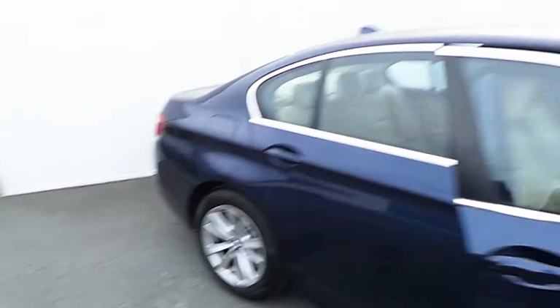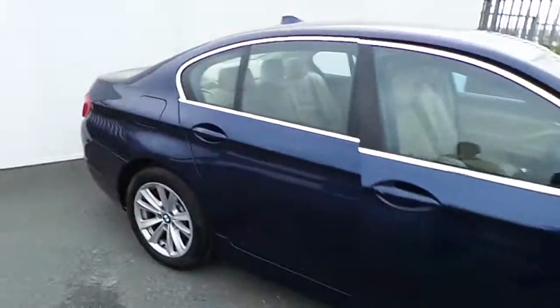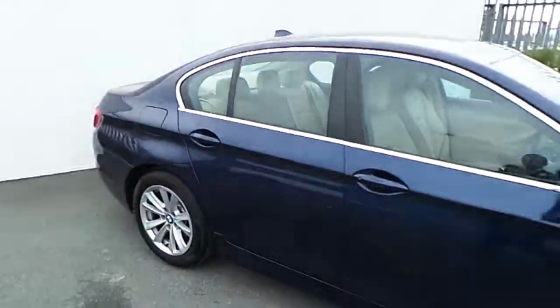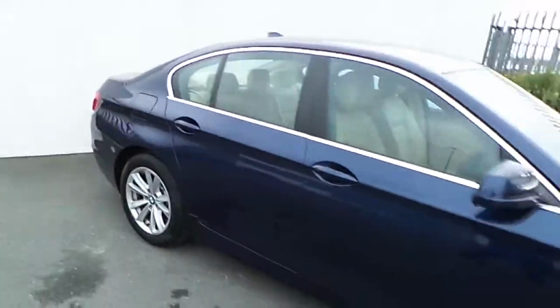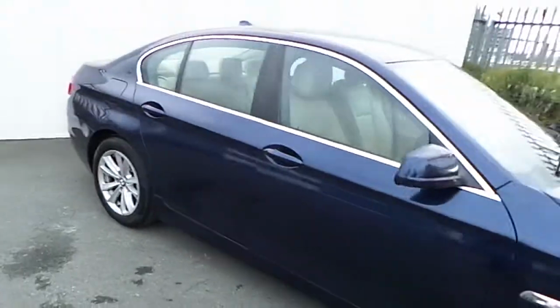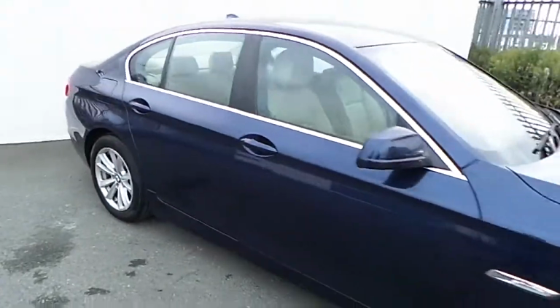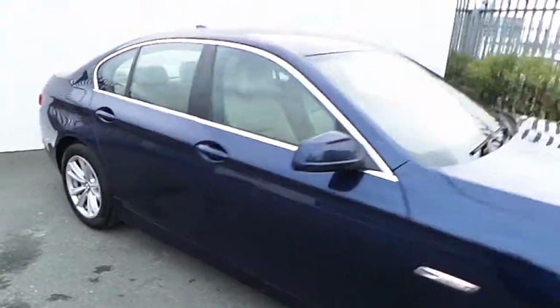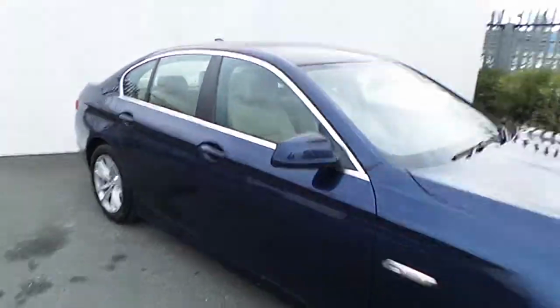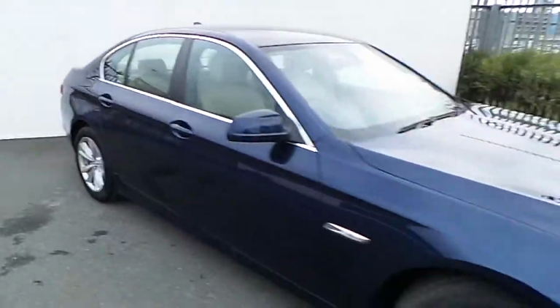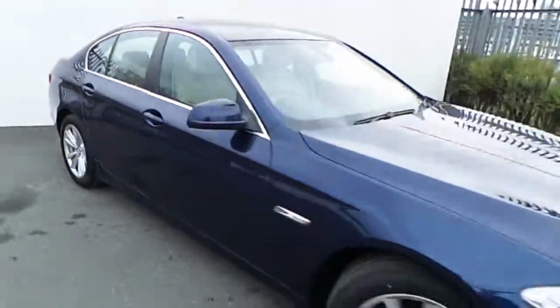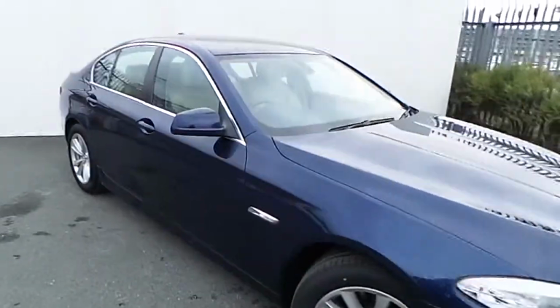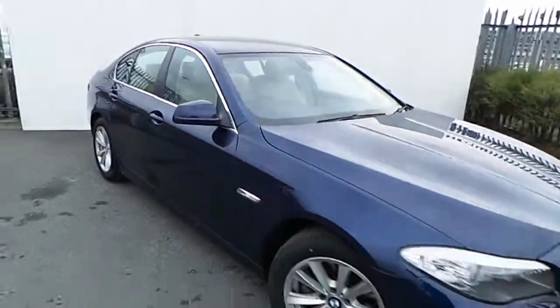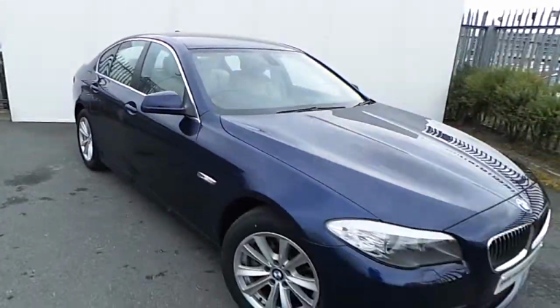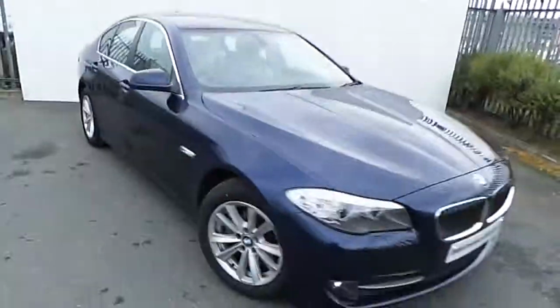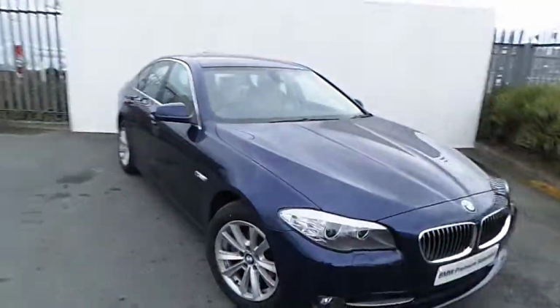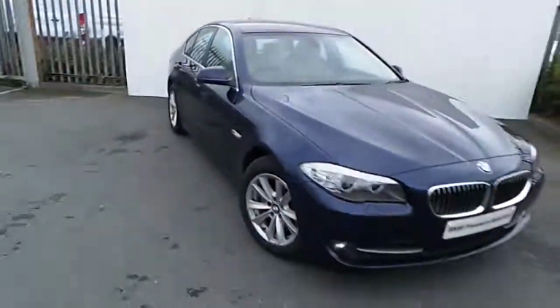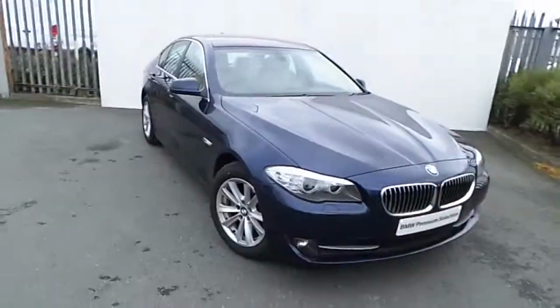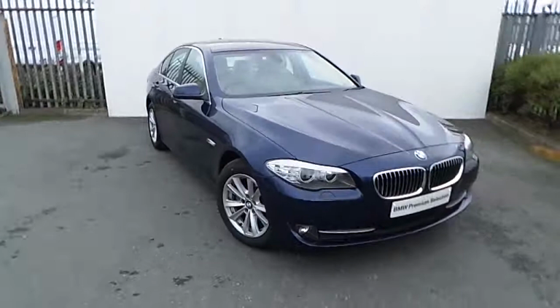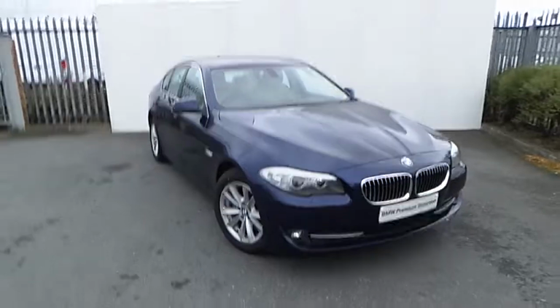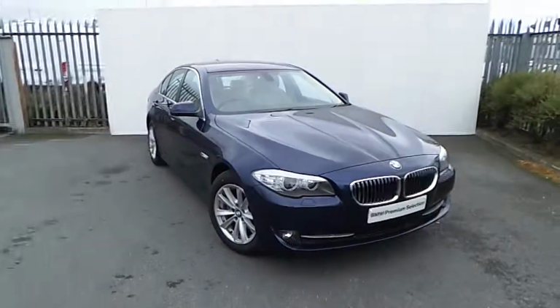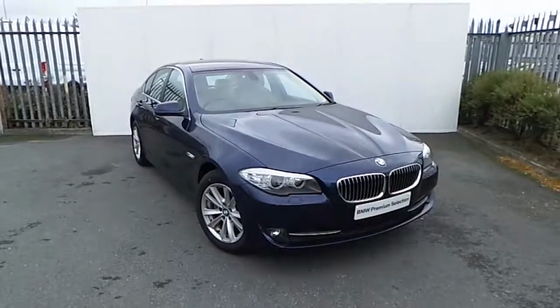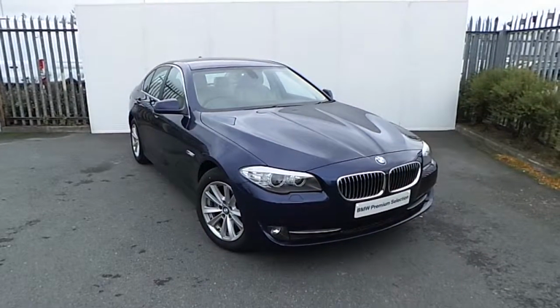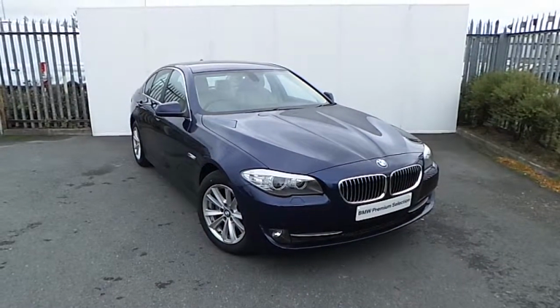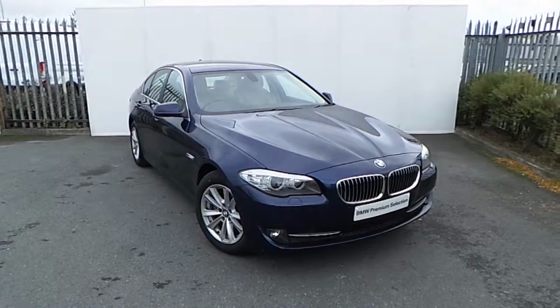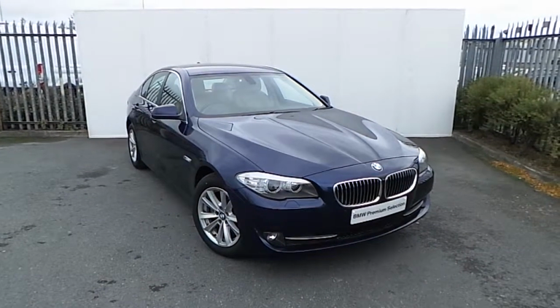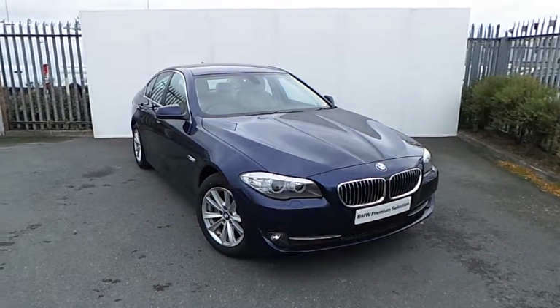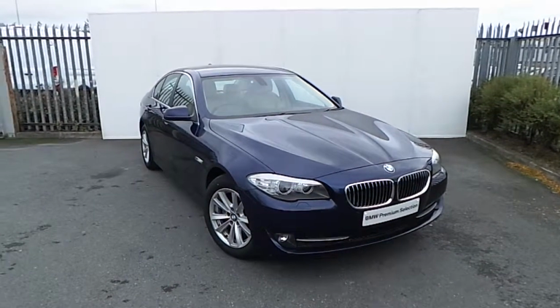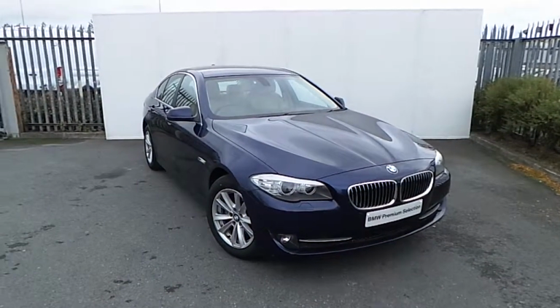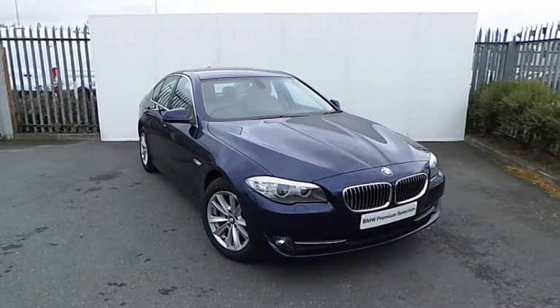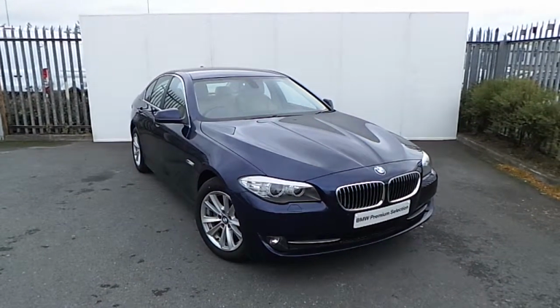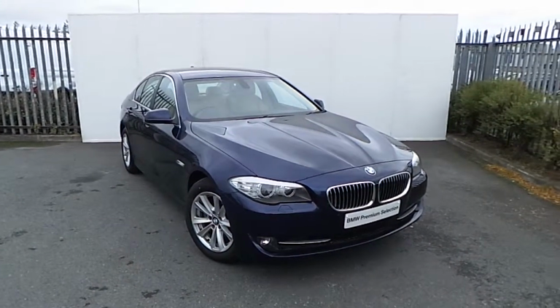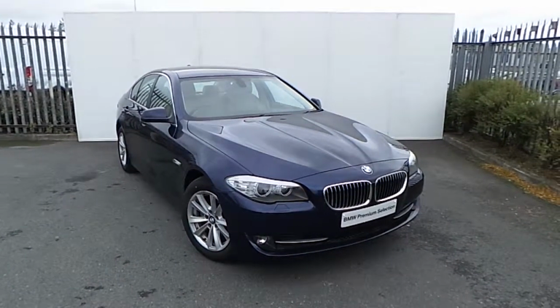For more information on this car or any other vehicle in our range, please feel free to meet our sales team at Junction 5 M50, or call us on 864 777.